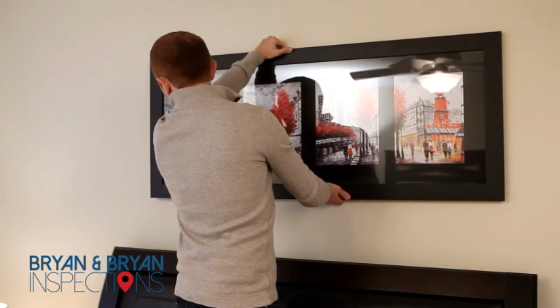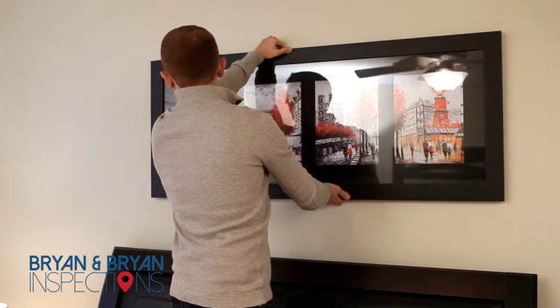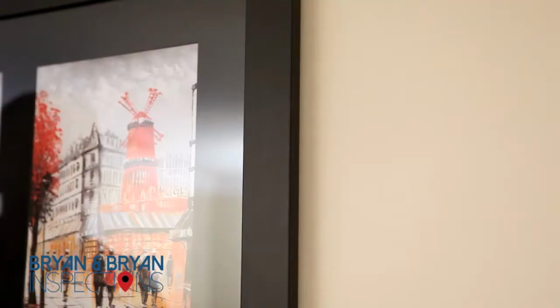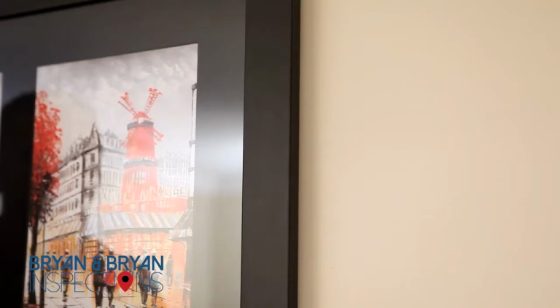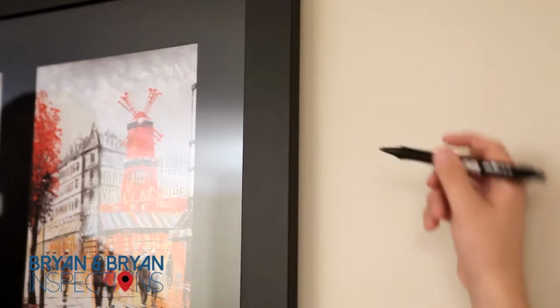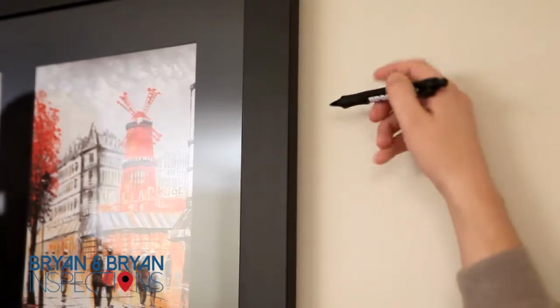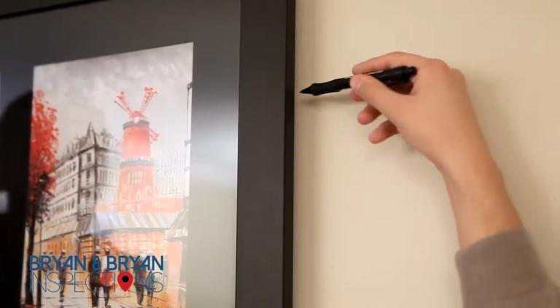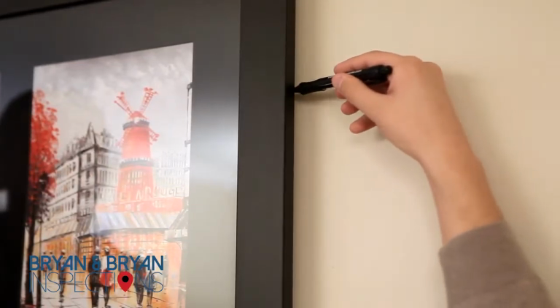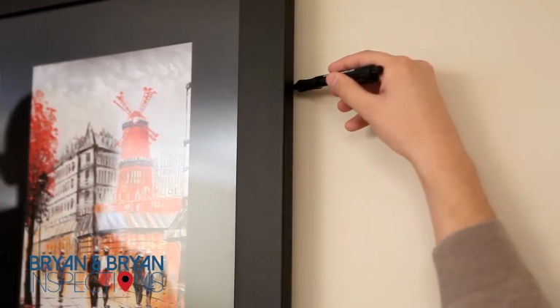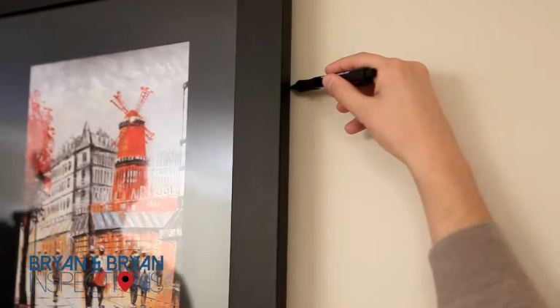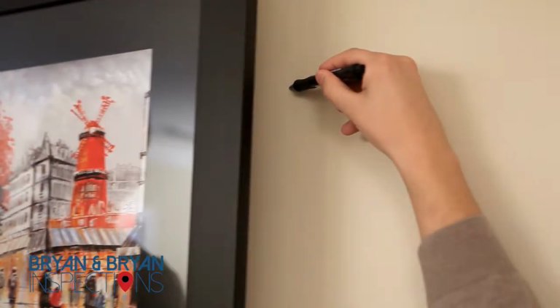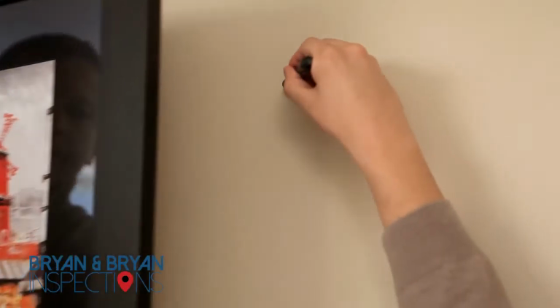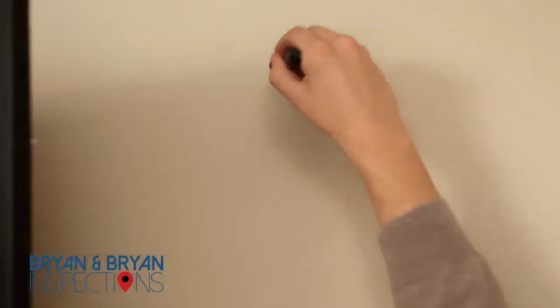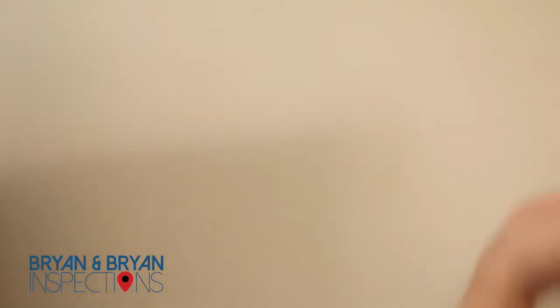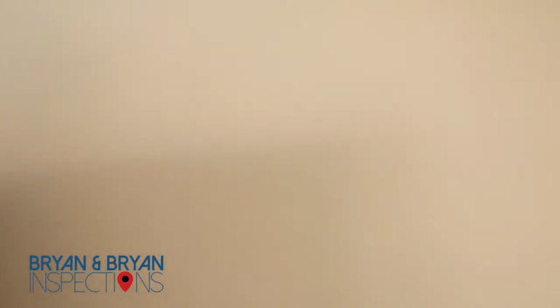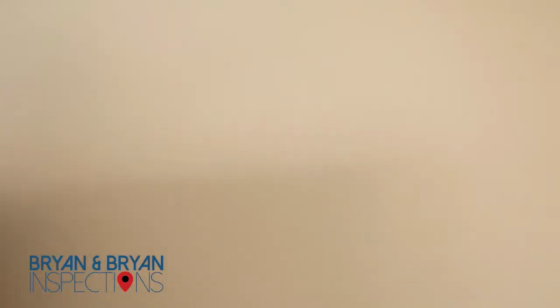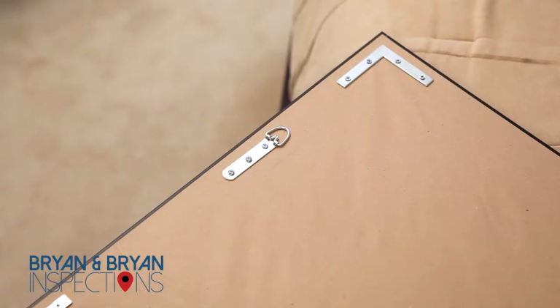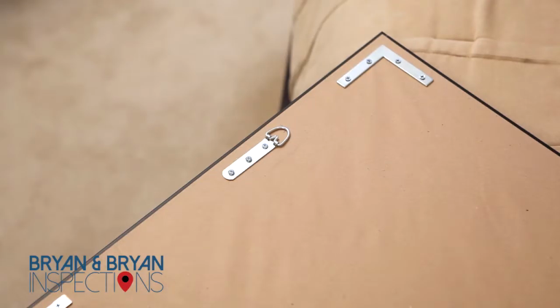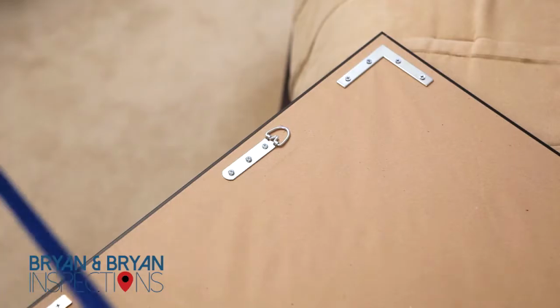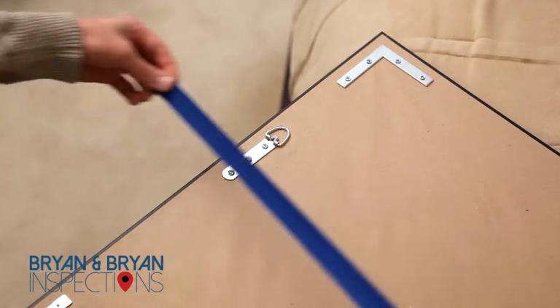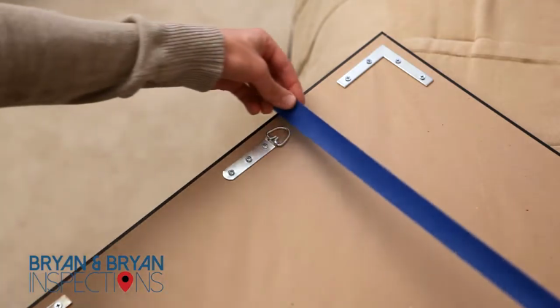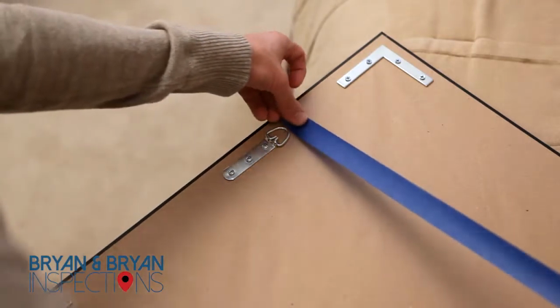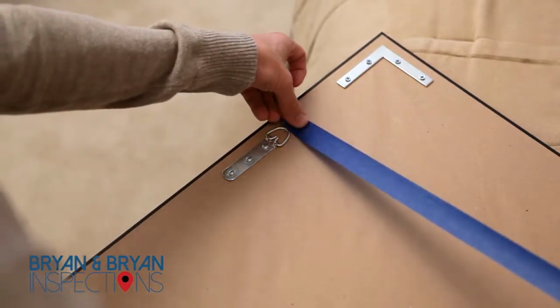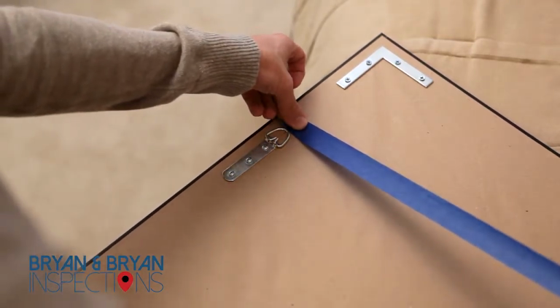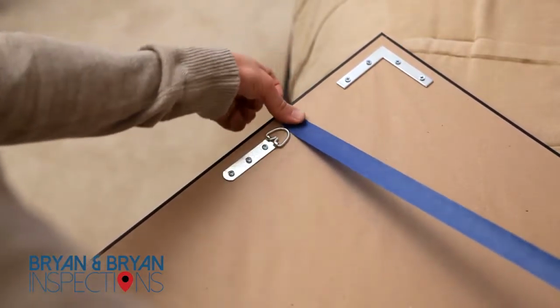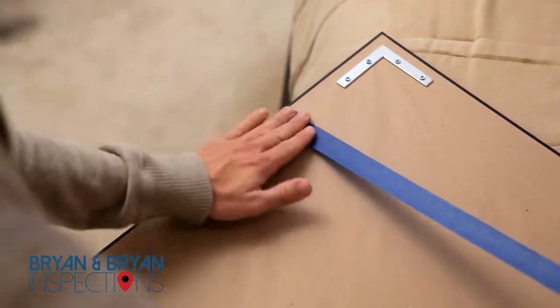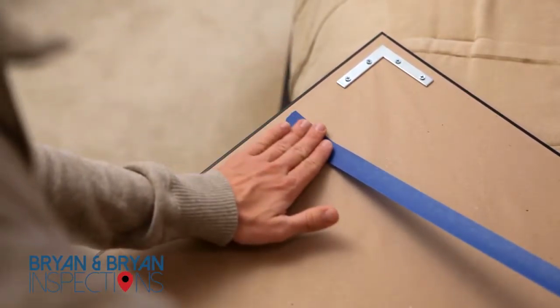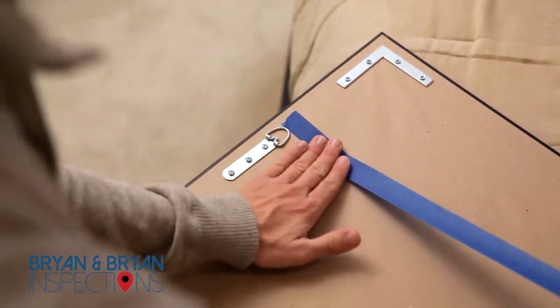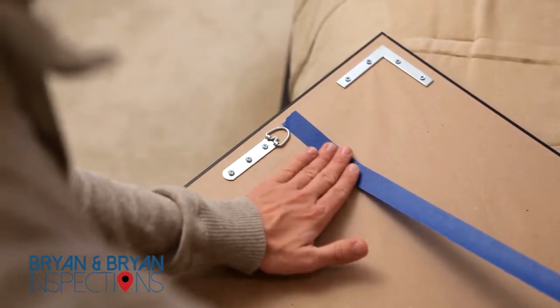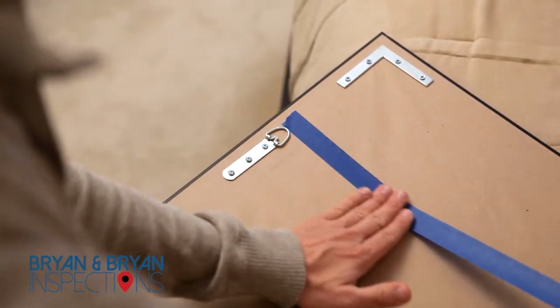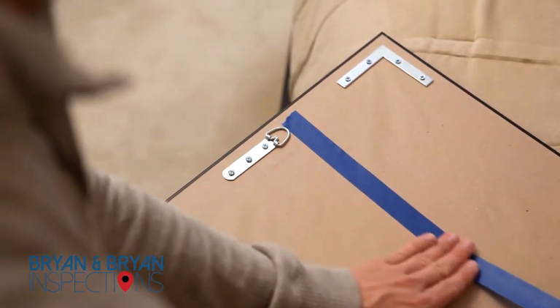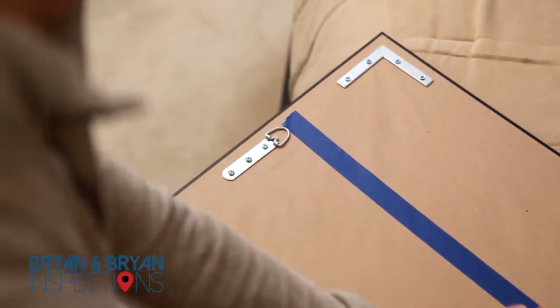For step two, you will want to position the piece on the wall and make marks close to where the point of contact is for the frame. This doesn't have to be exact, as the next step will ensure that the distance between the points is correct.